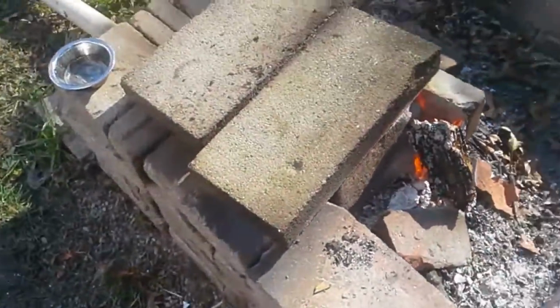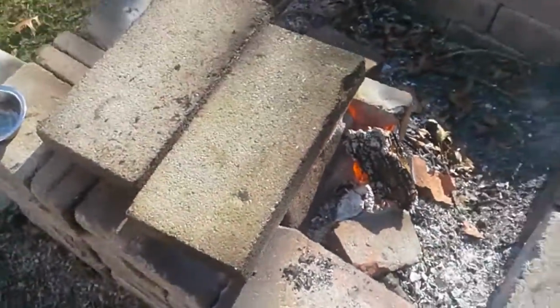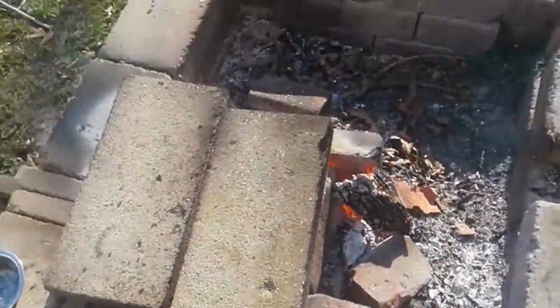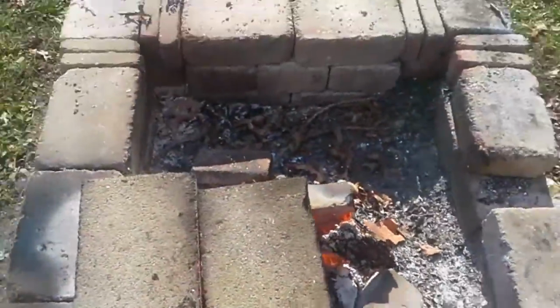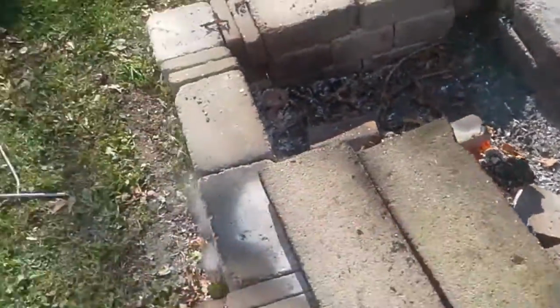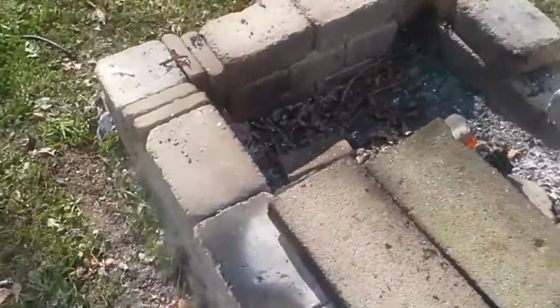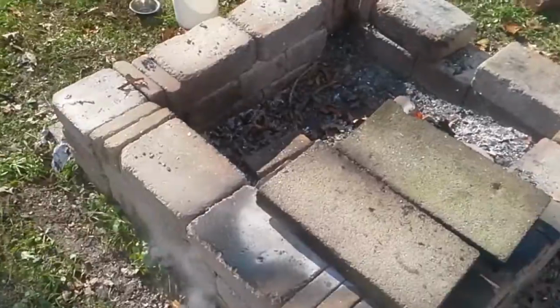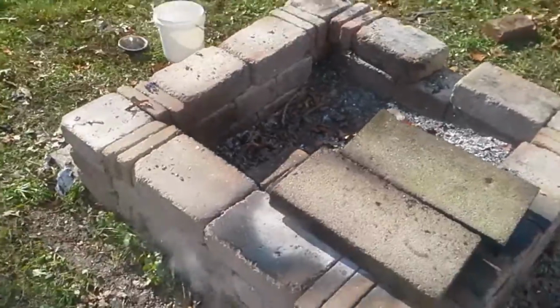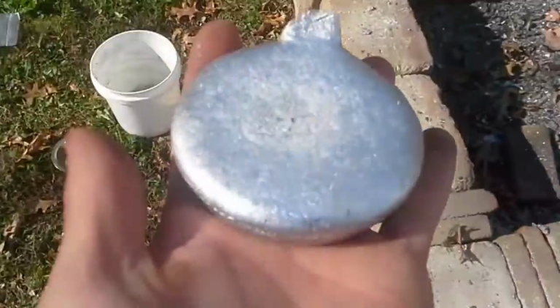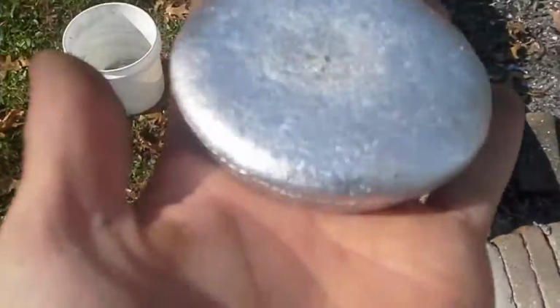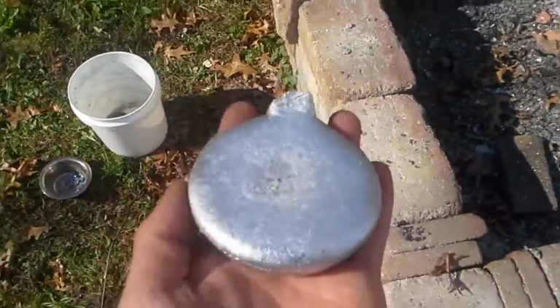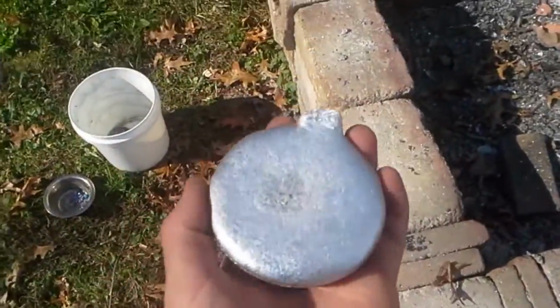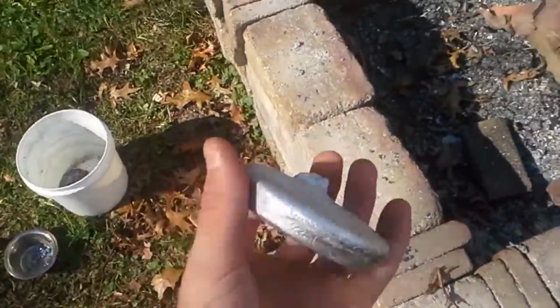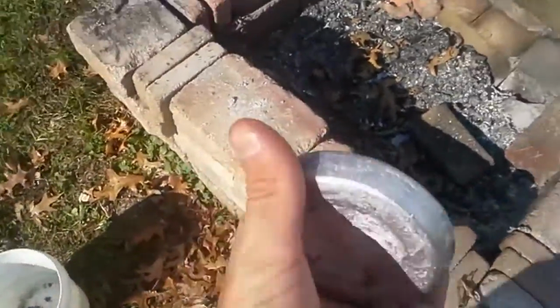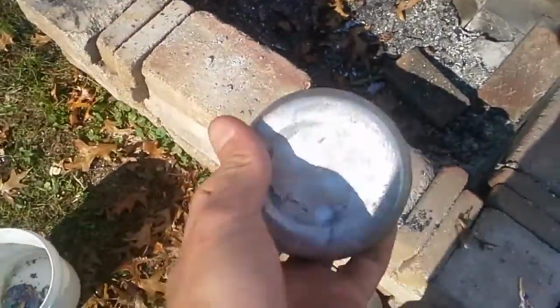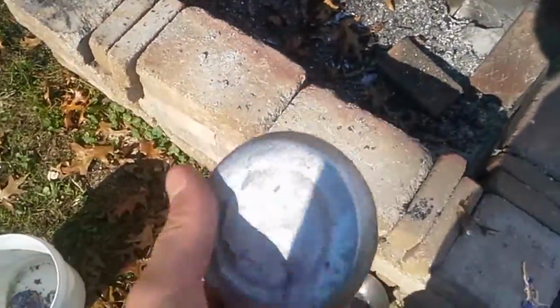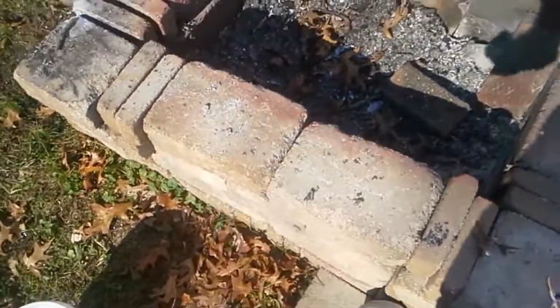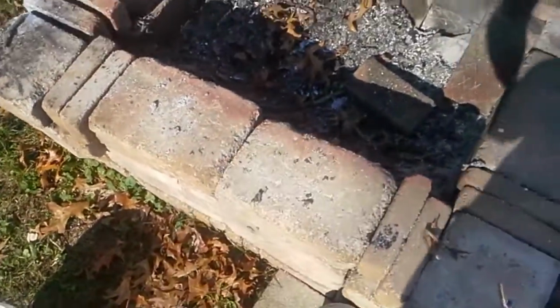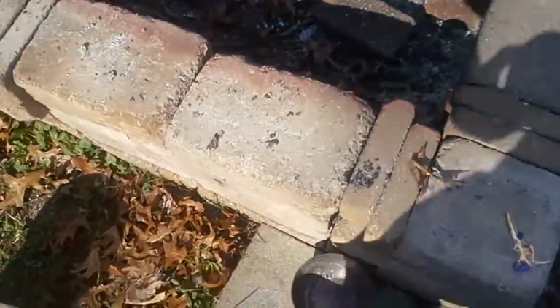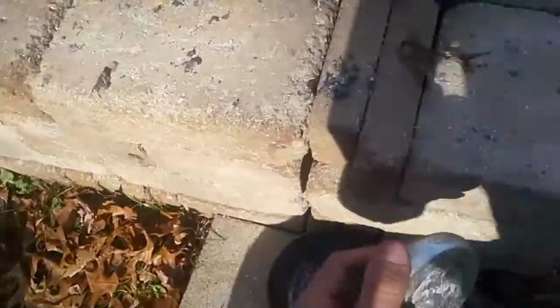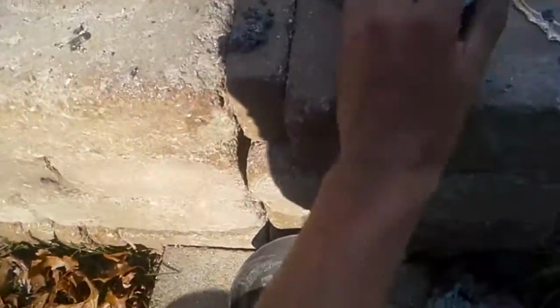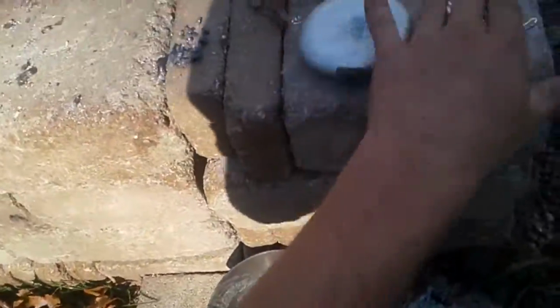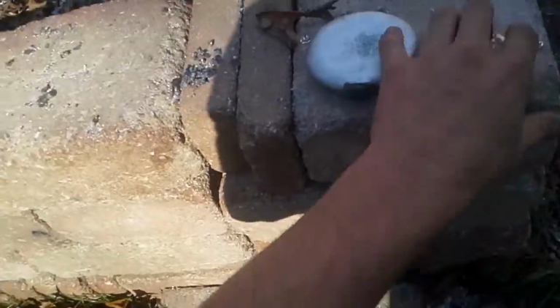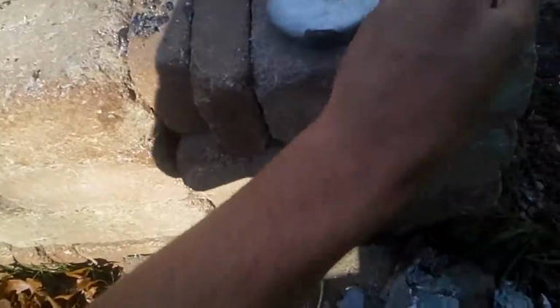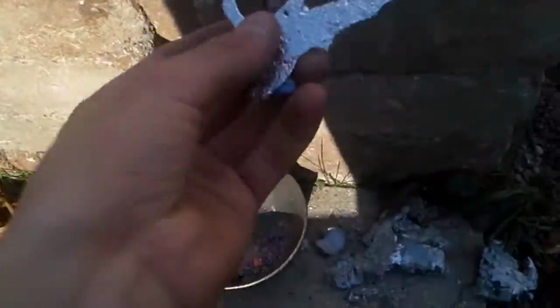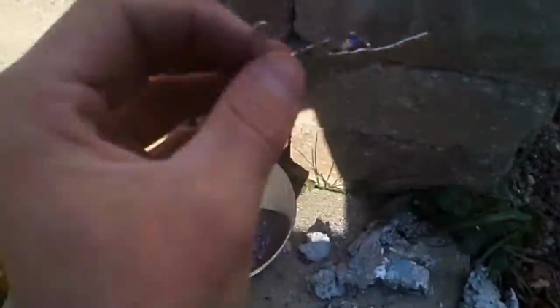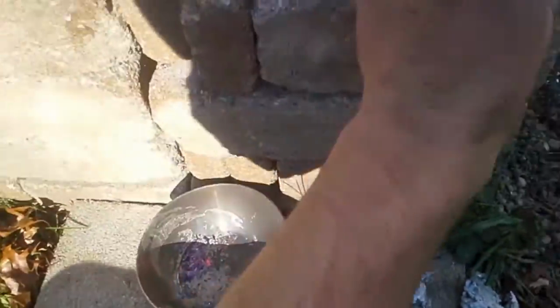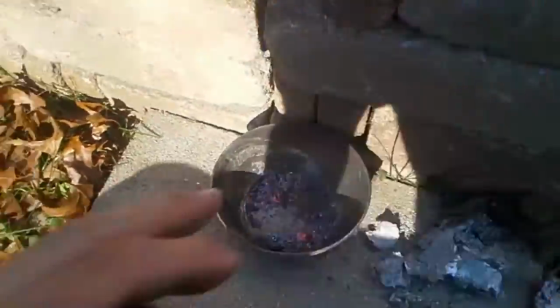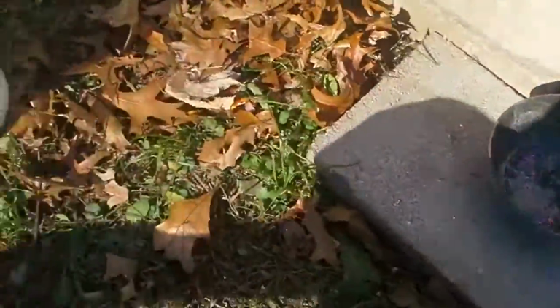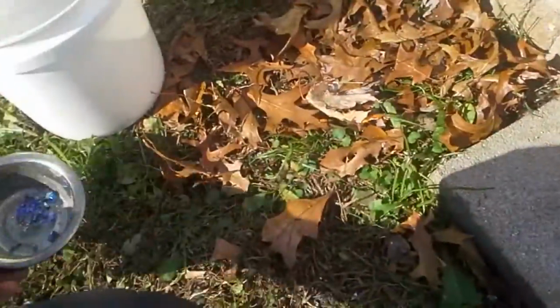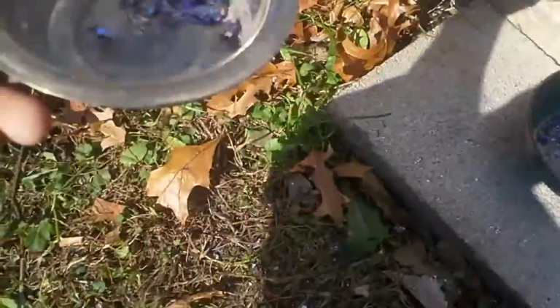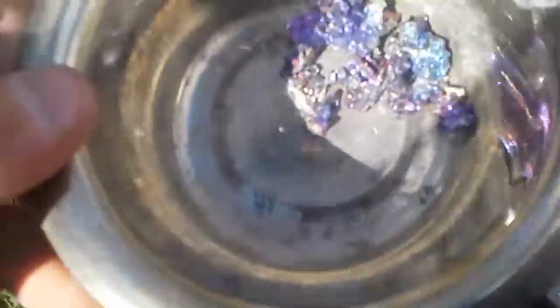I'm melting aluminum right now. I got some in here — probably a quarter of a pound. It's really nice. And then my friend brought over some bismuth, so we're making some bismuth crystals.